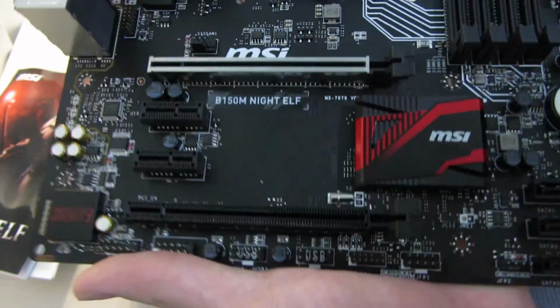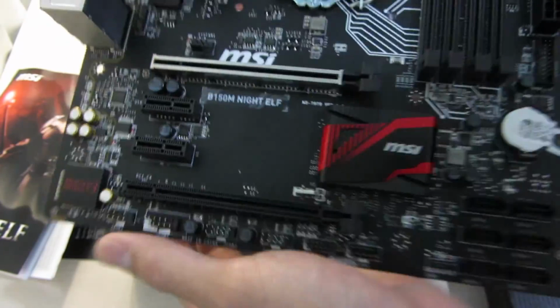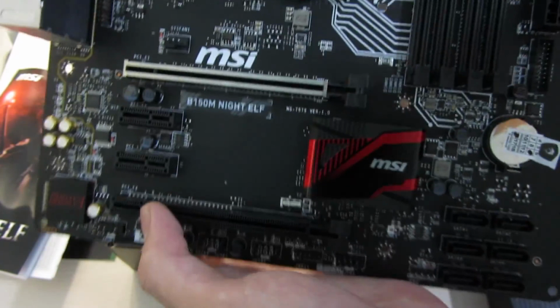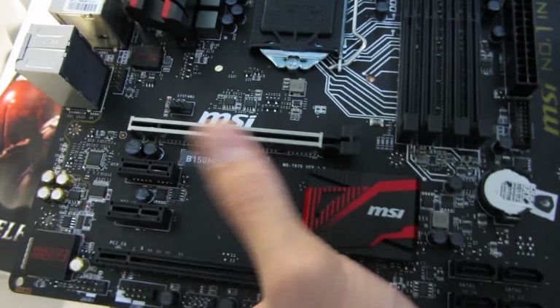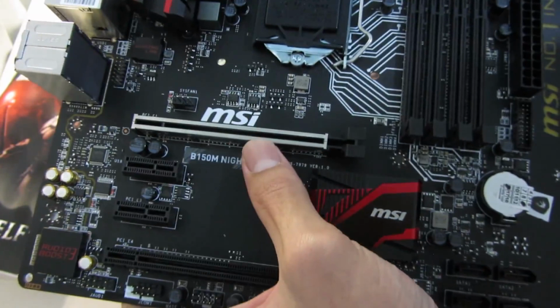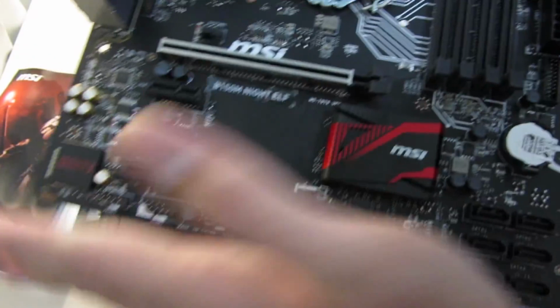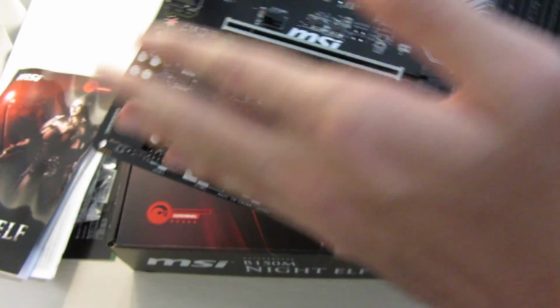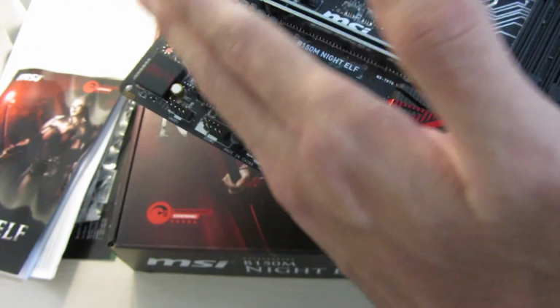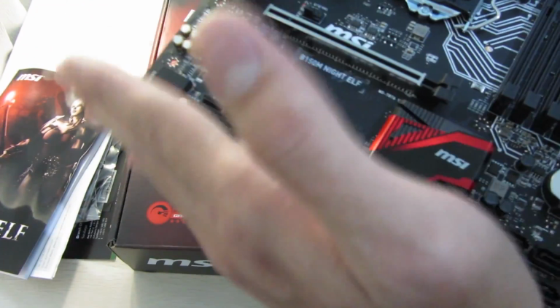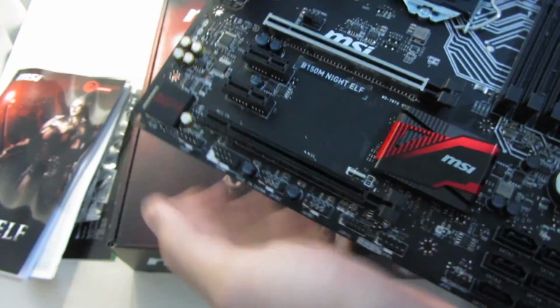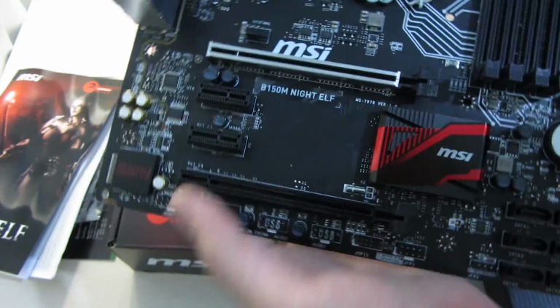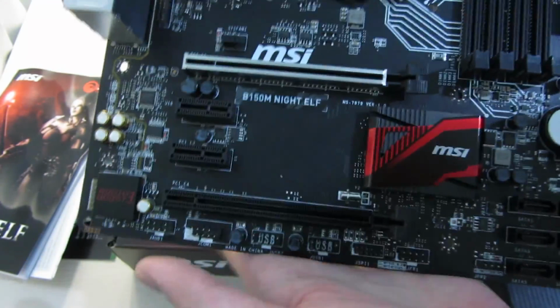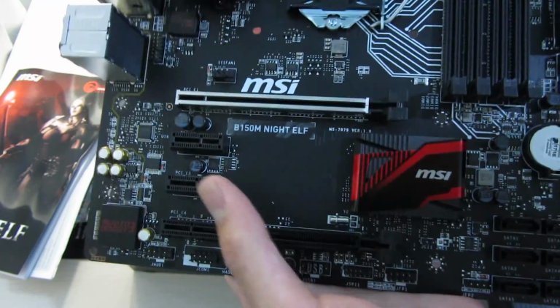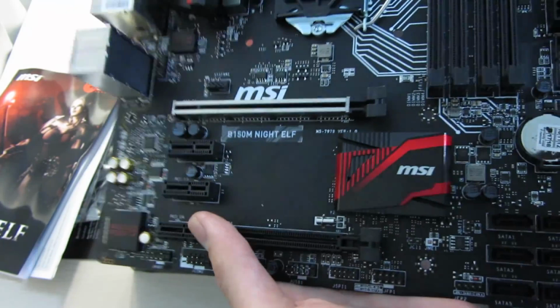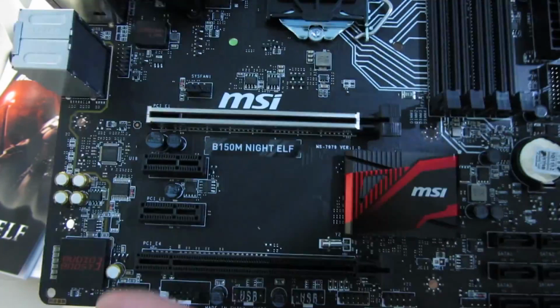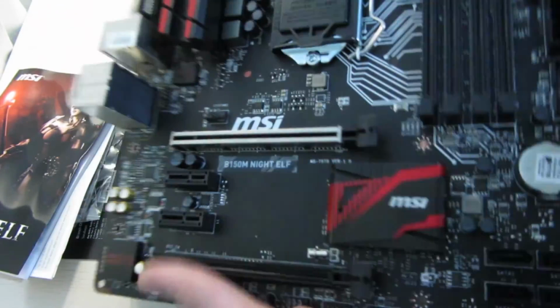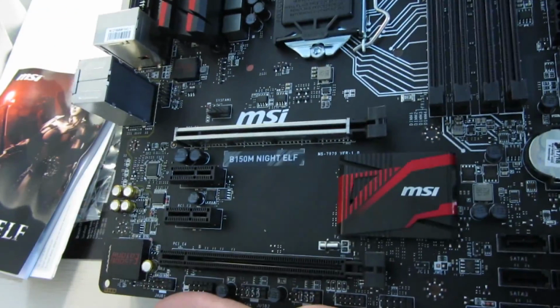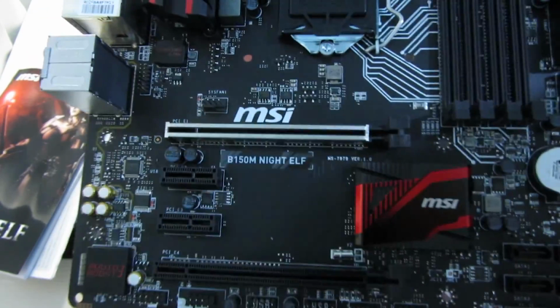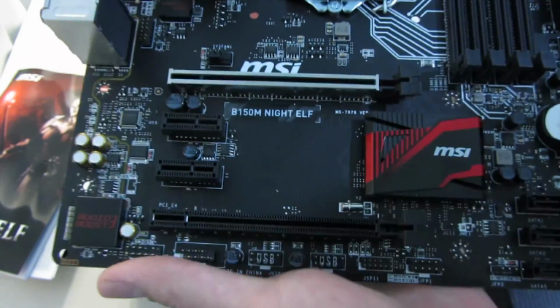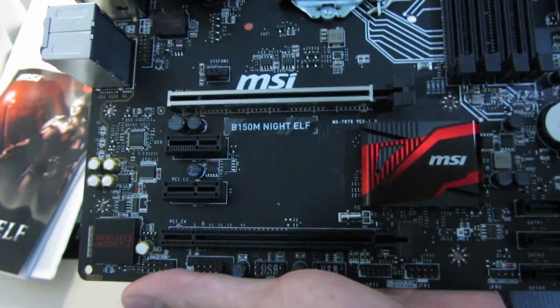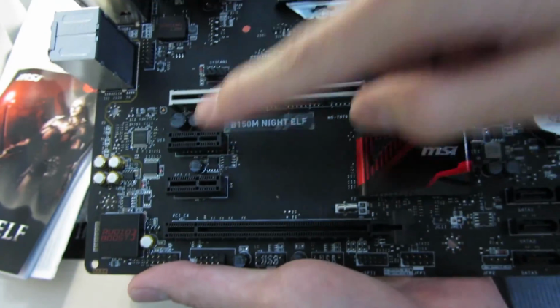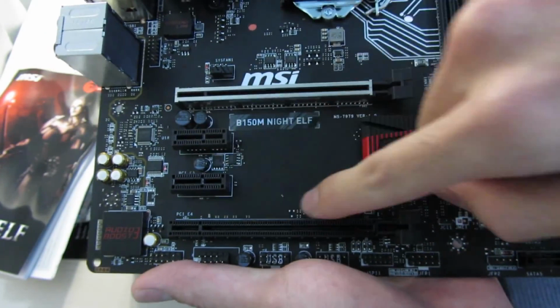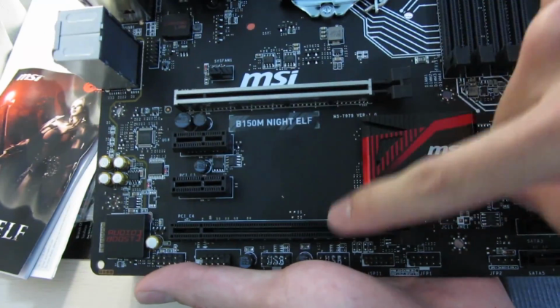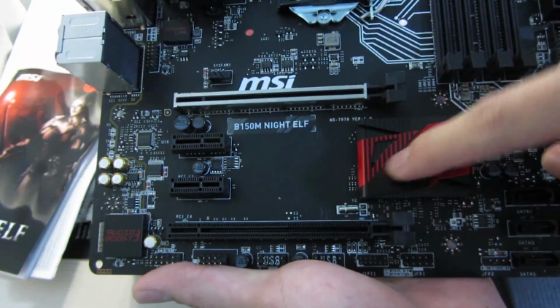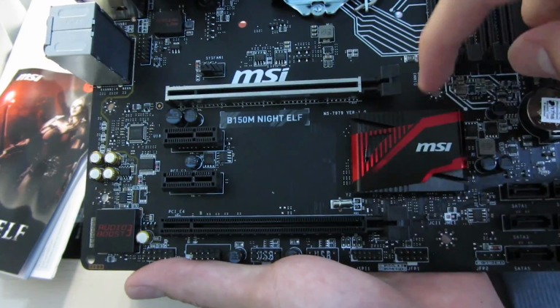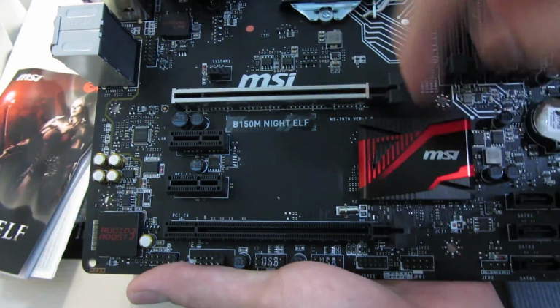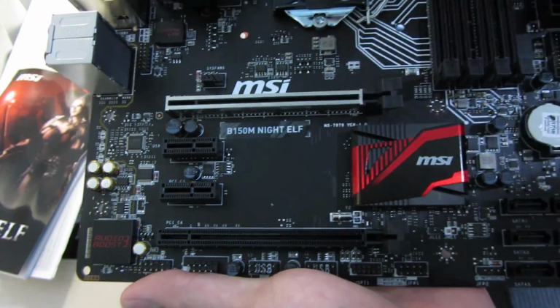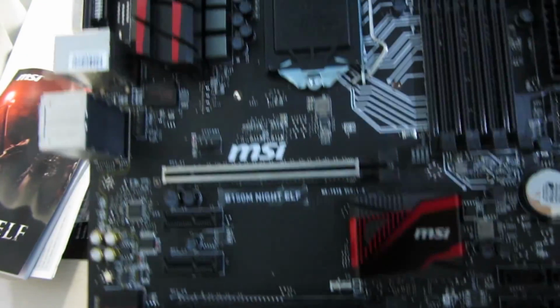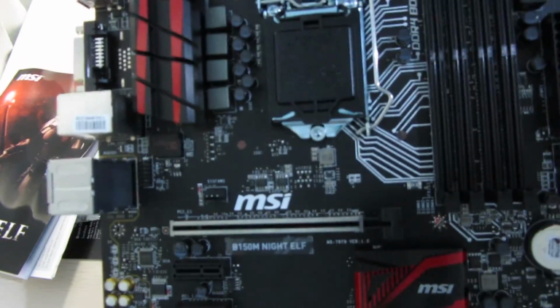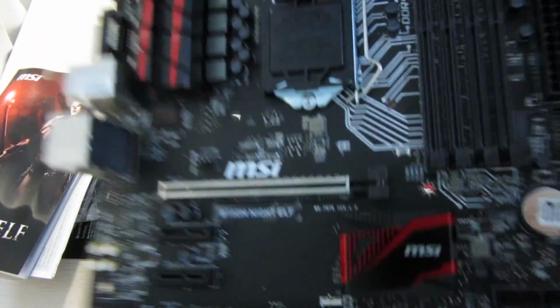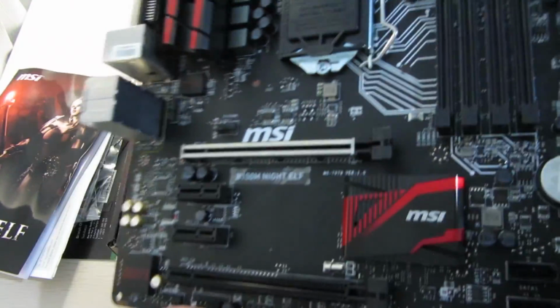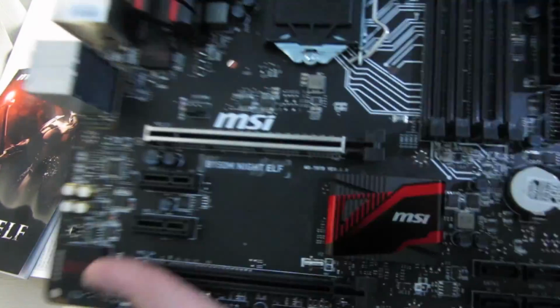You could do CrossFire with this board if you have a case with five slots — an MATX case, that is. It's not going to be ideal because it'll go through the chipset and the DMI link to the CPU, but you could do it if you want.